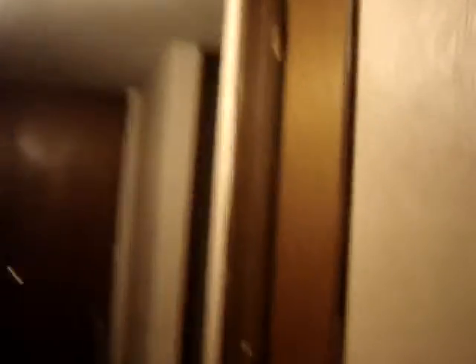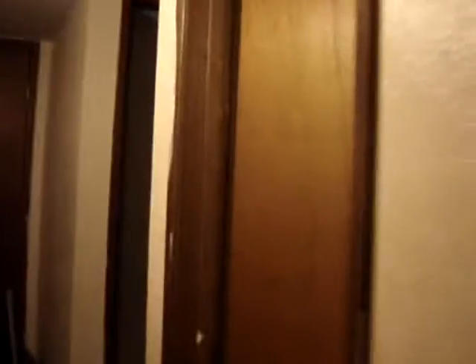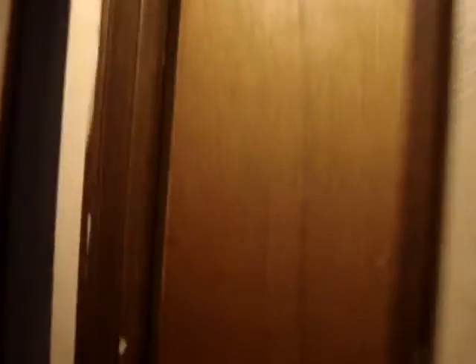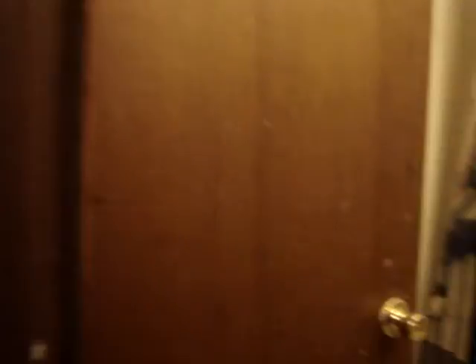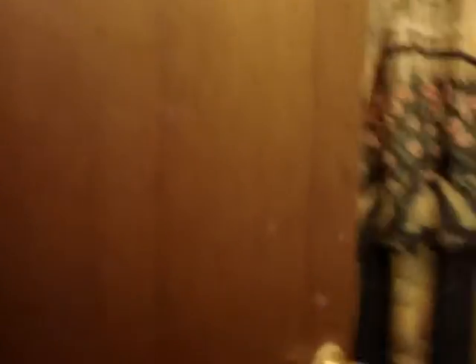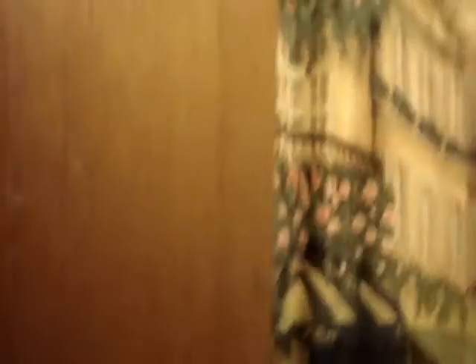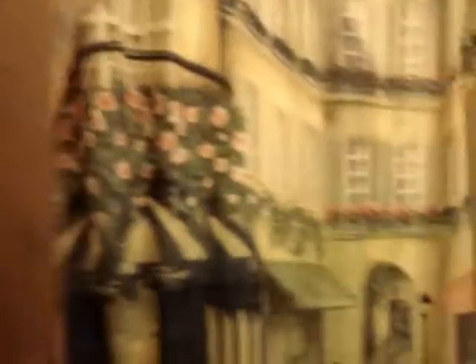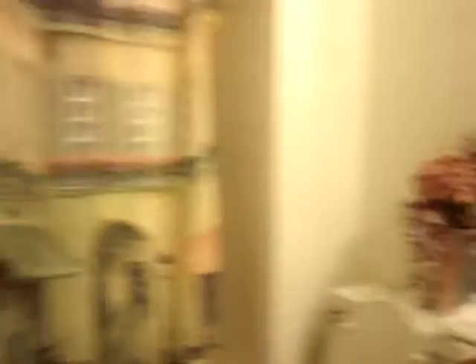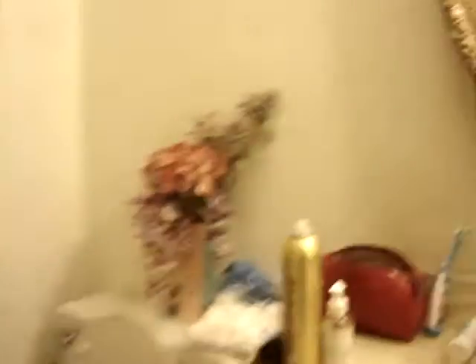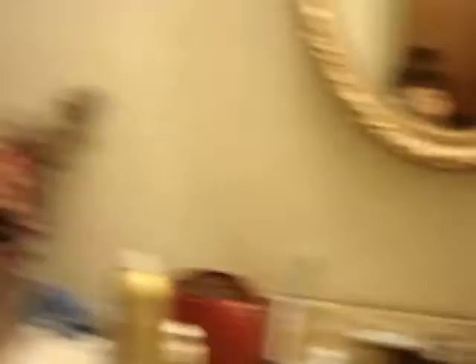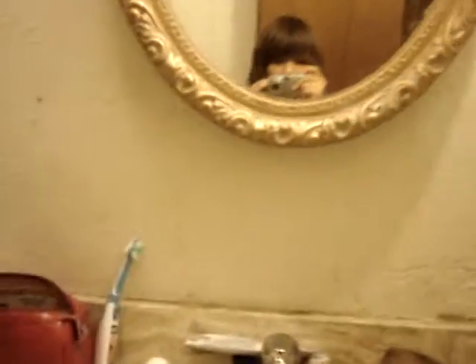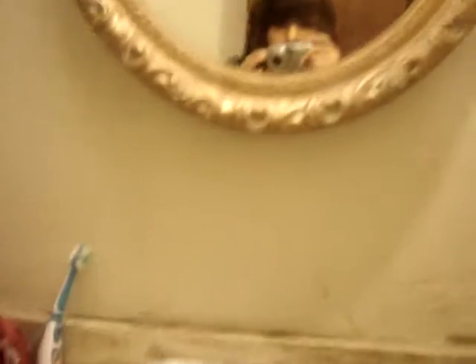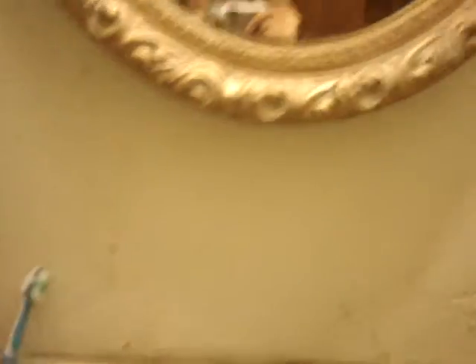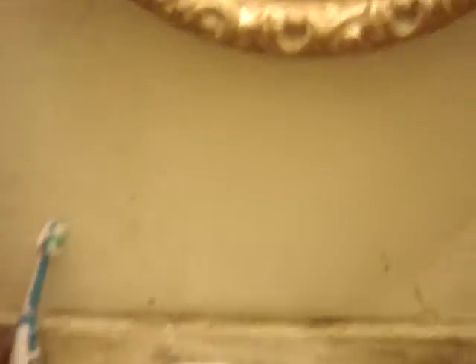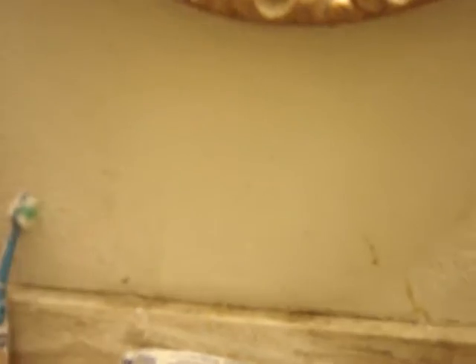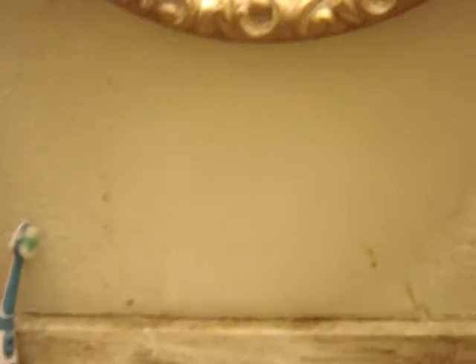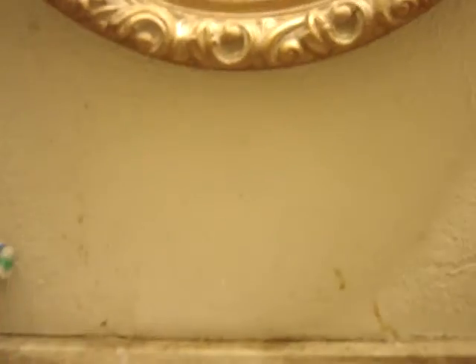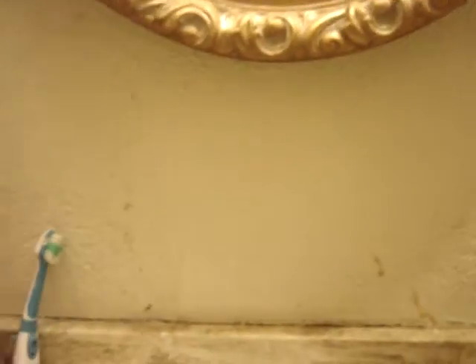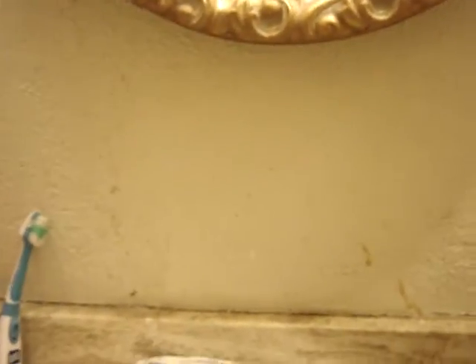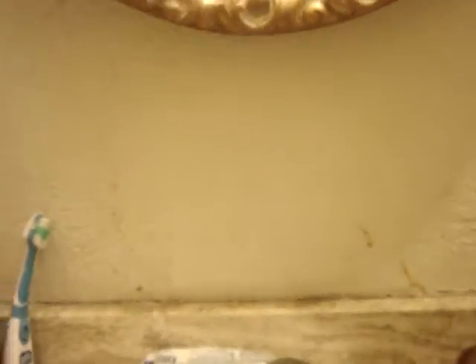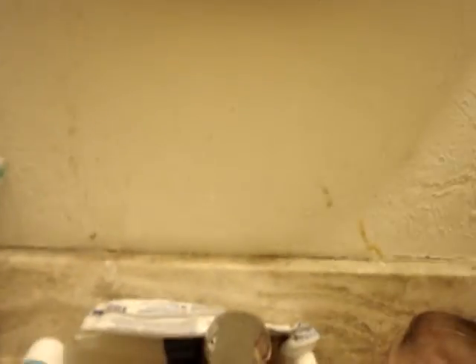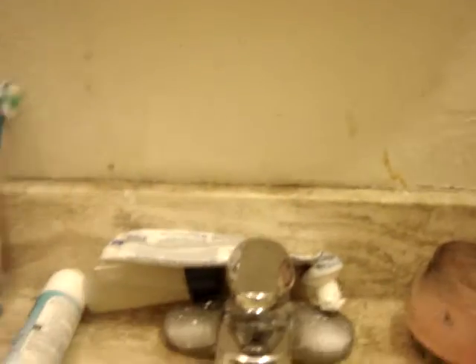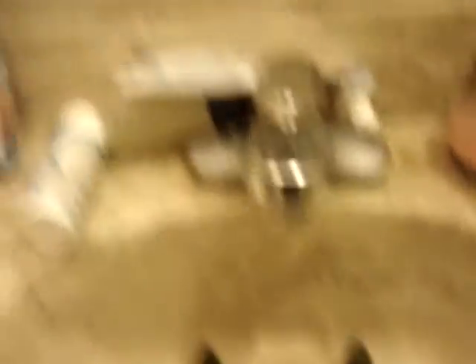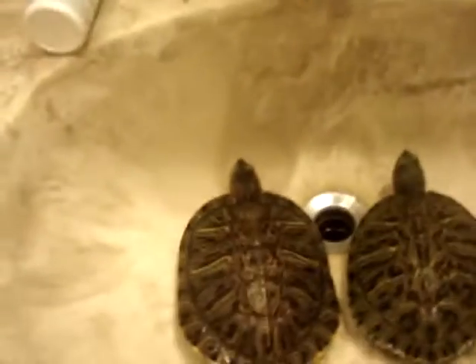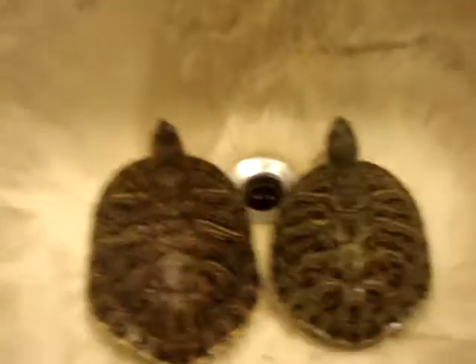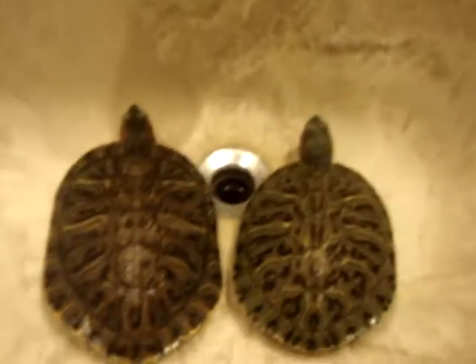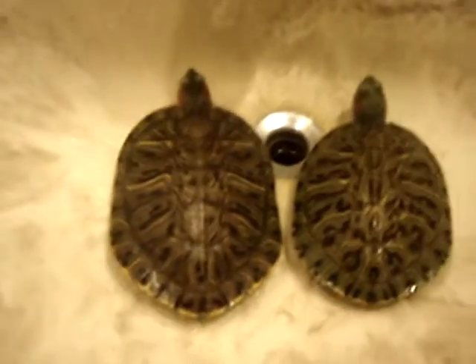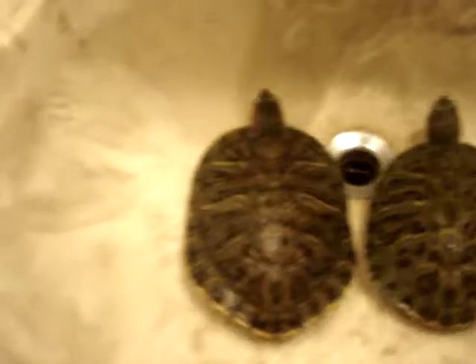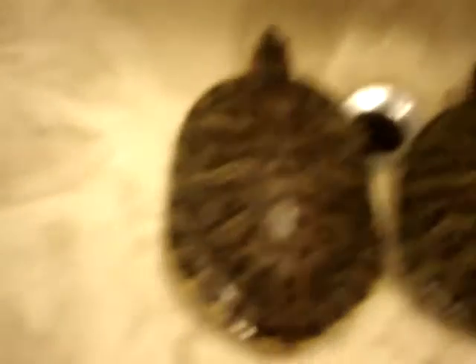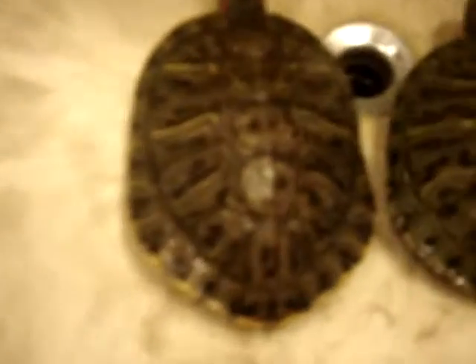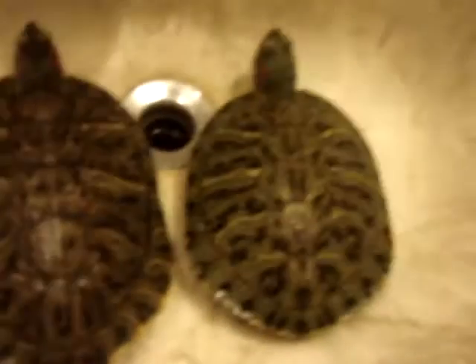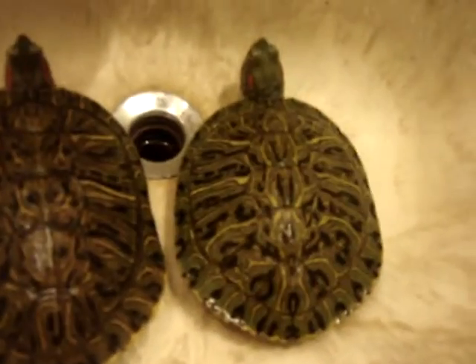Hey y'all, it's Andrew71888. Today I'm going to teach you to tell the sex of your turtle — male and female. Right here I got my male and my female.